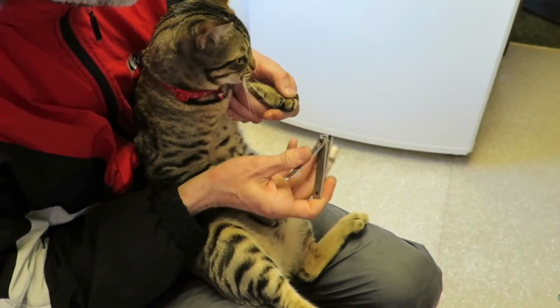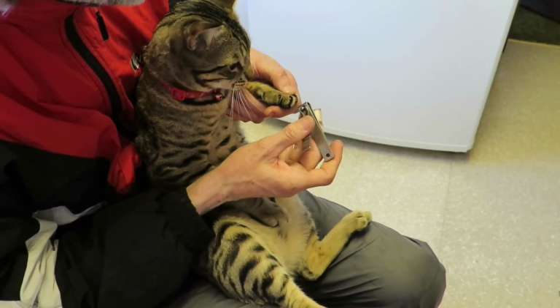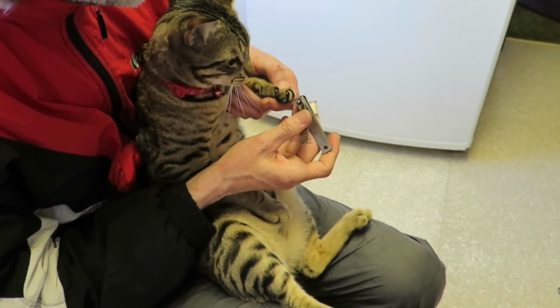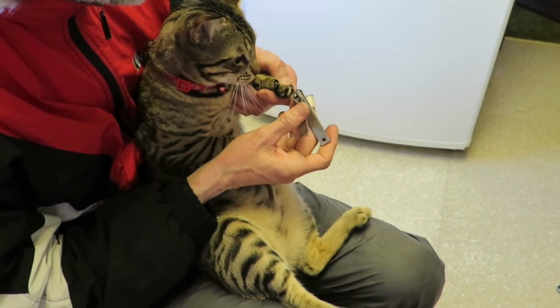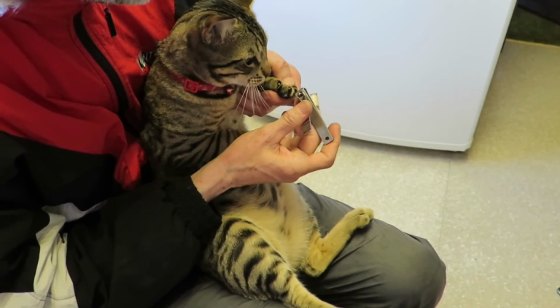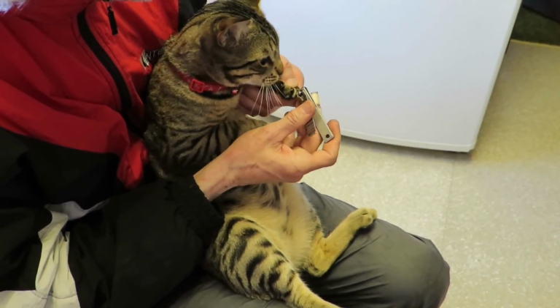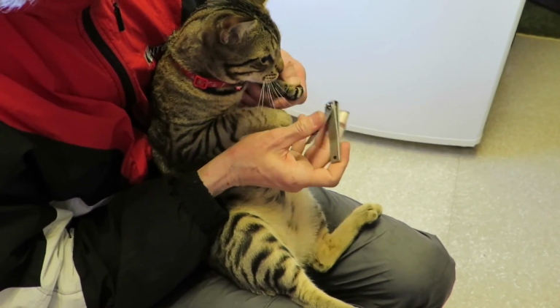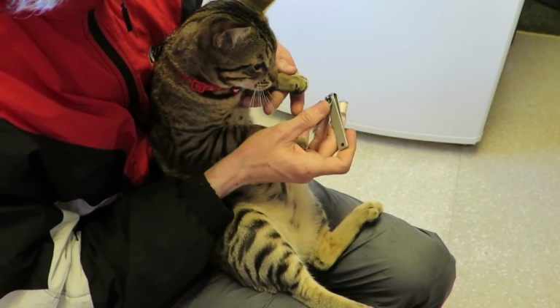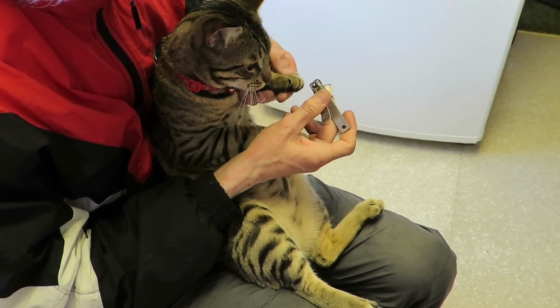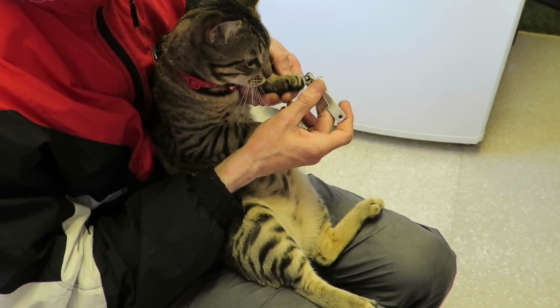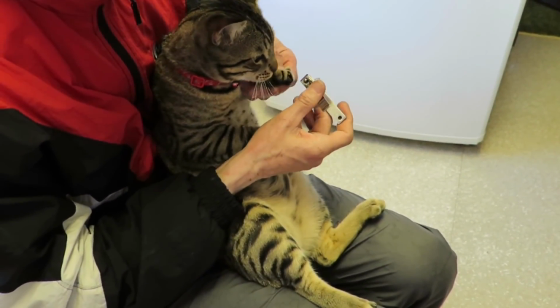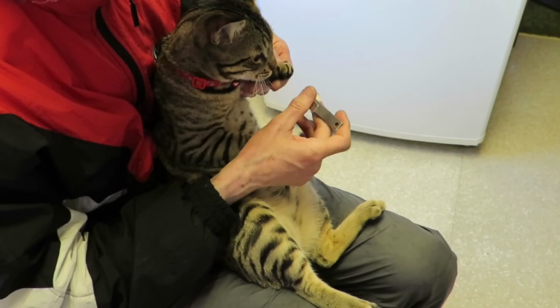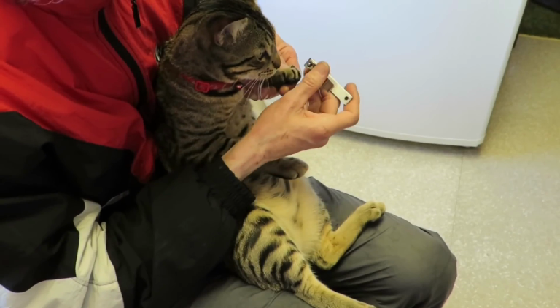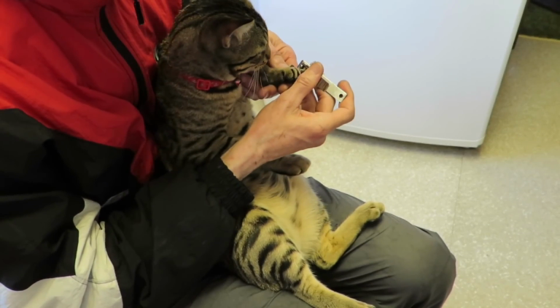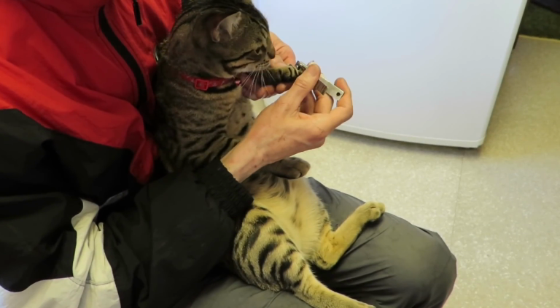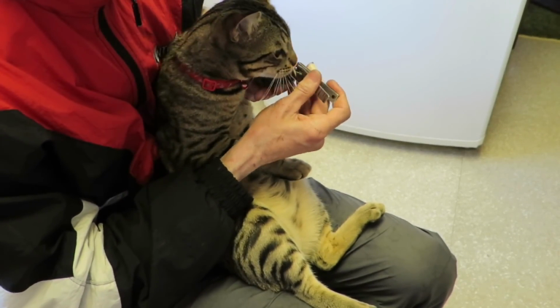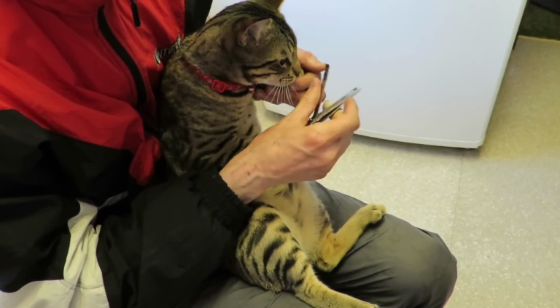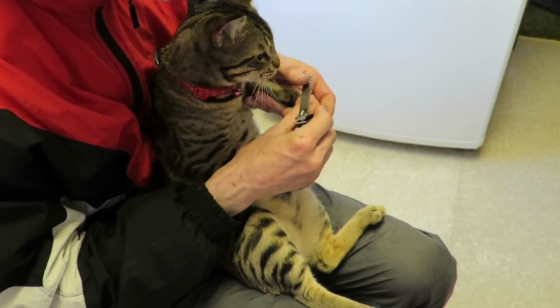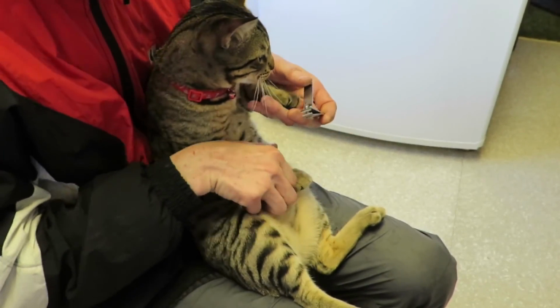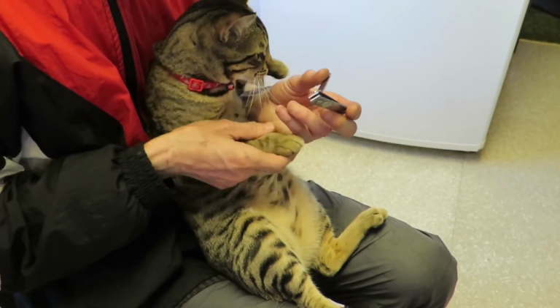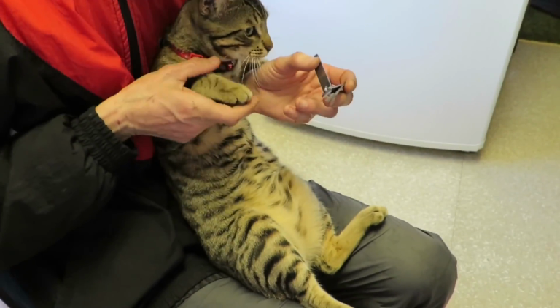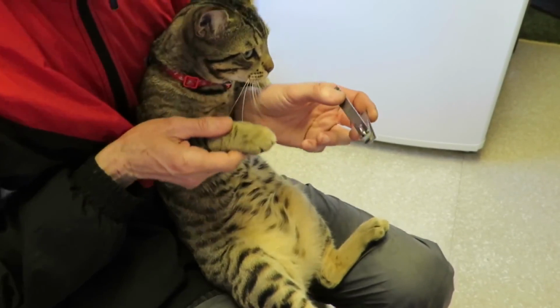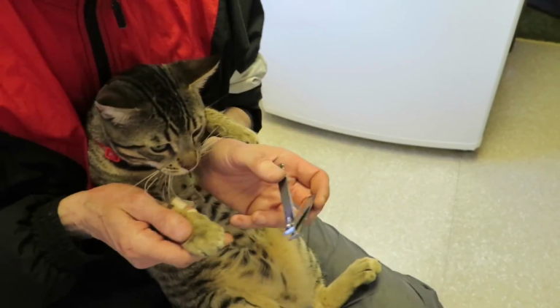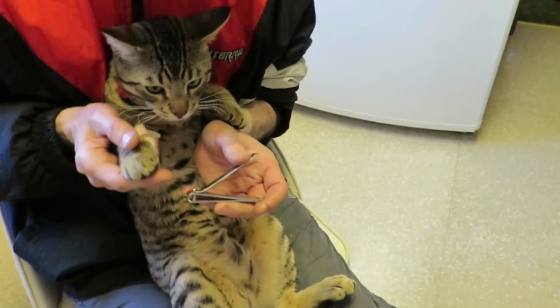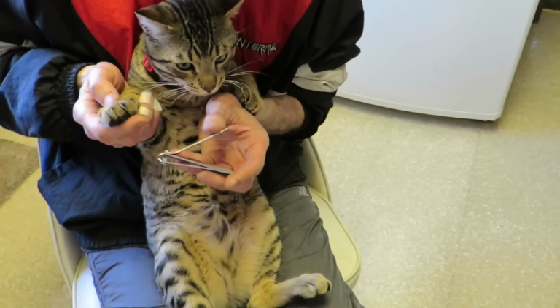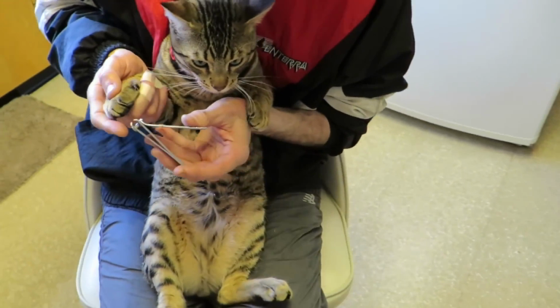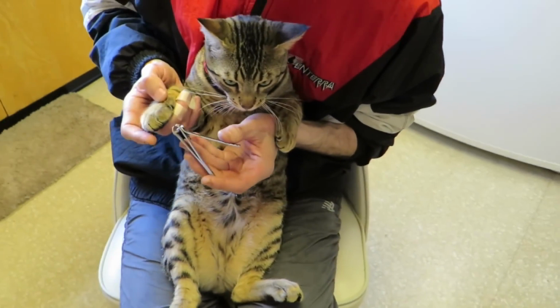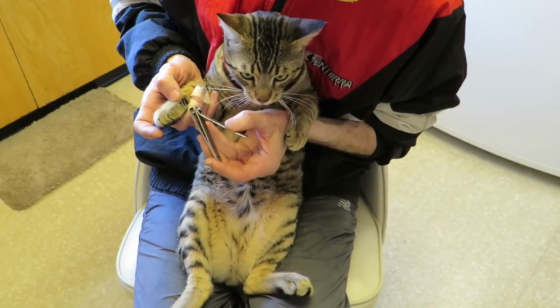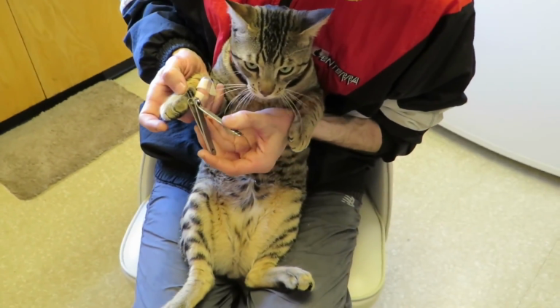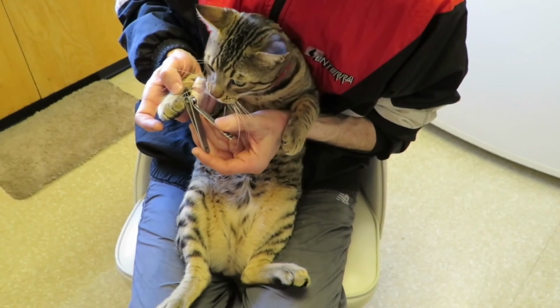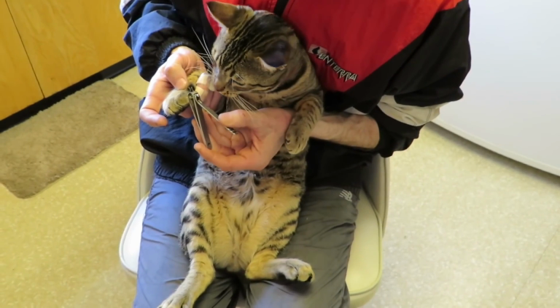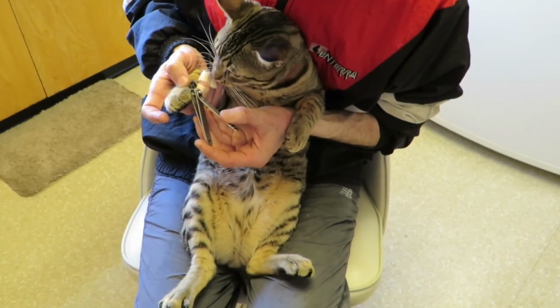Two, three, yeah, four — good boy. Almost ready. You're doing very good. There's five. Nice job. There we go. Ready?